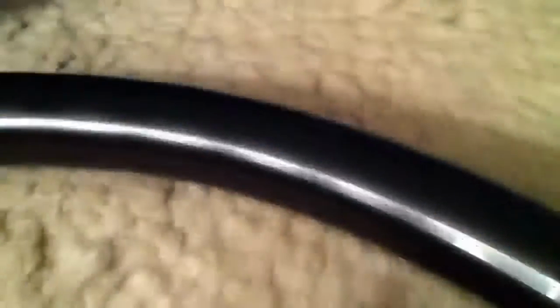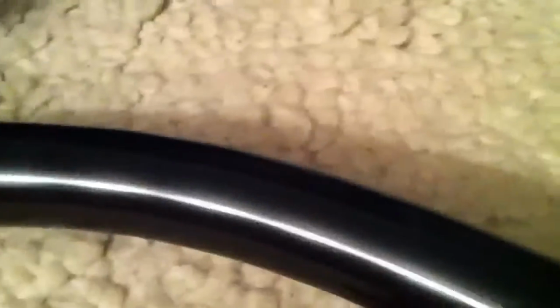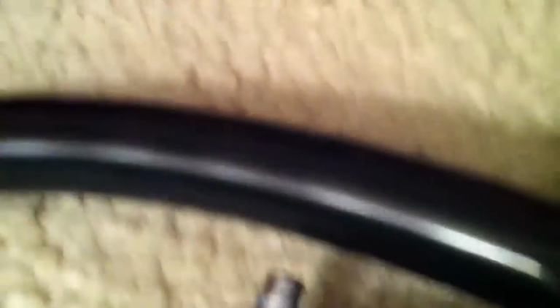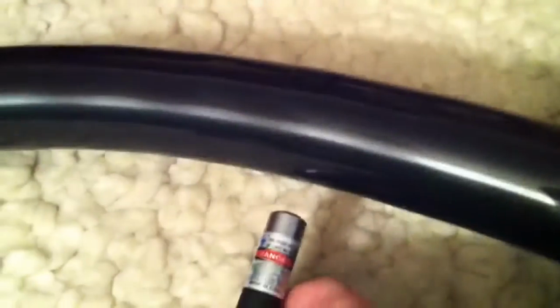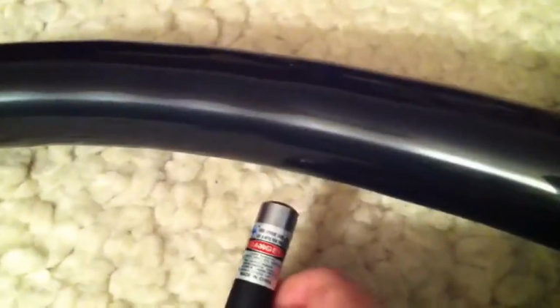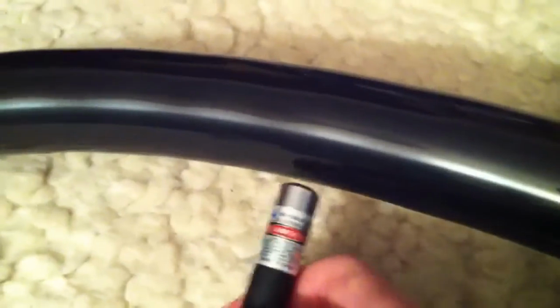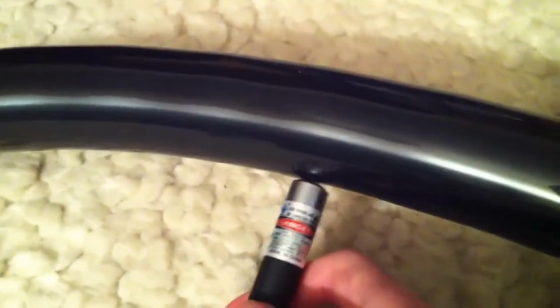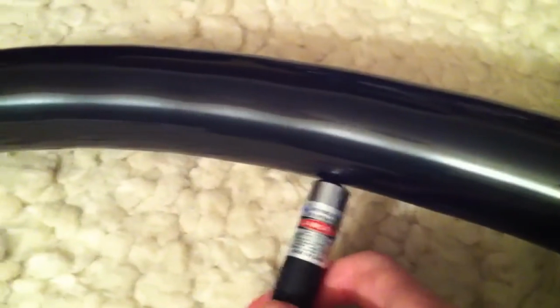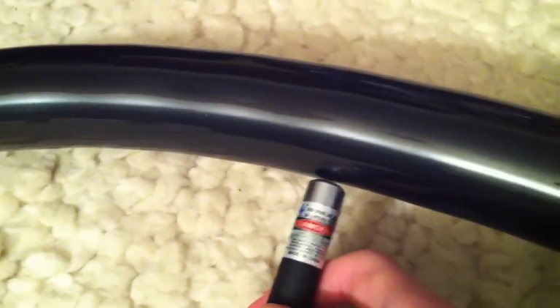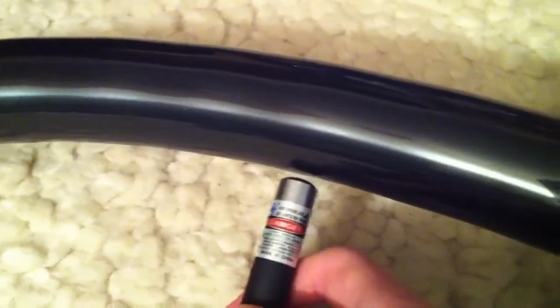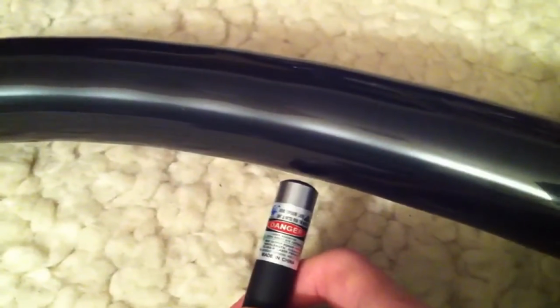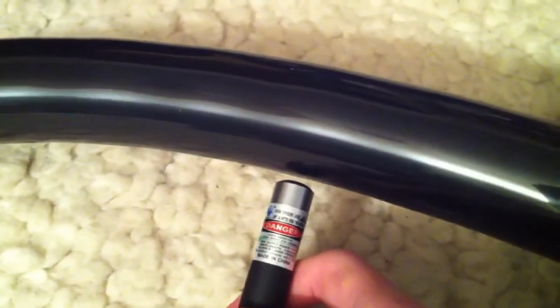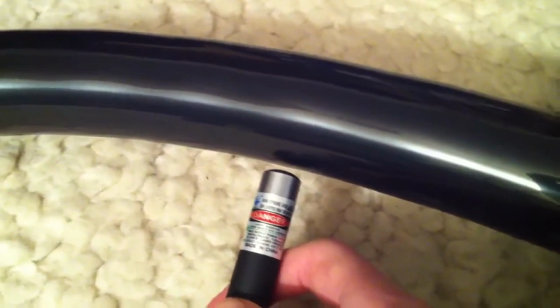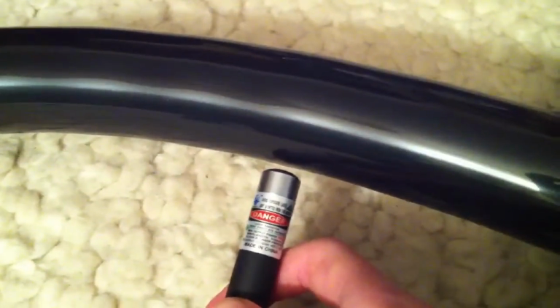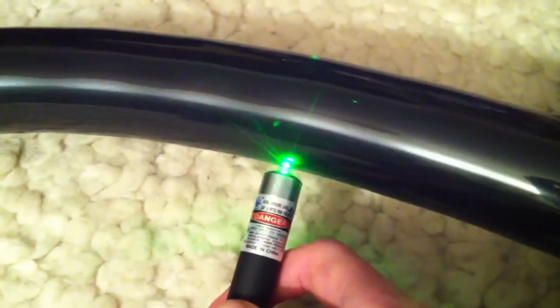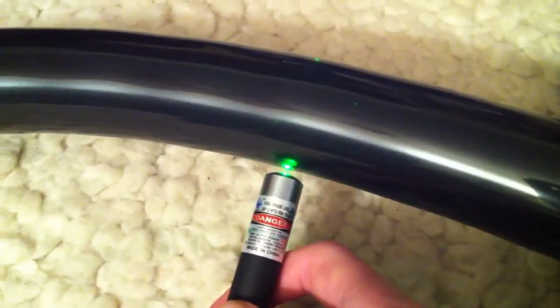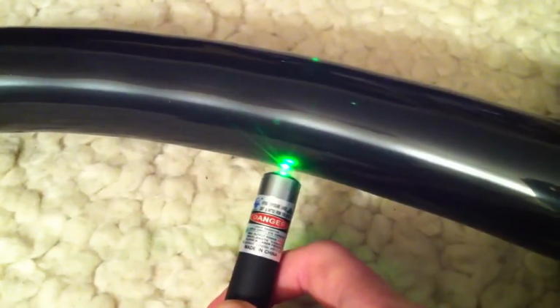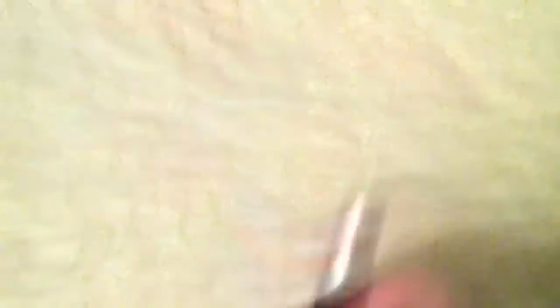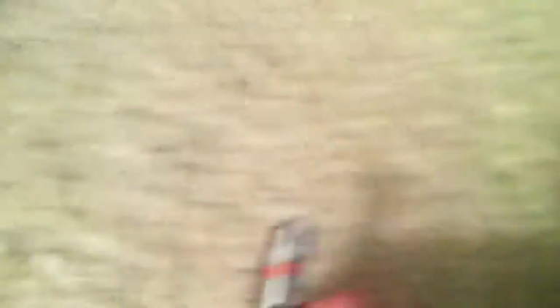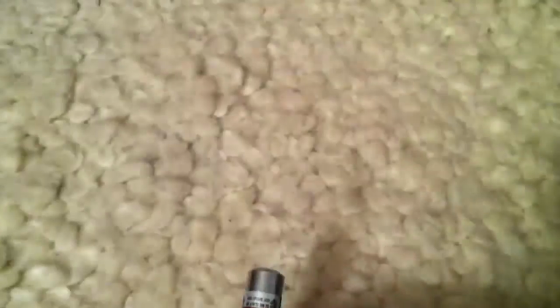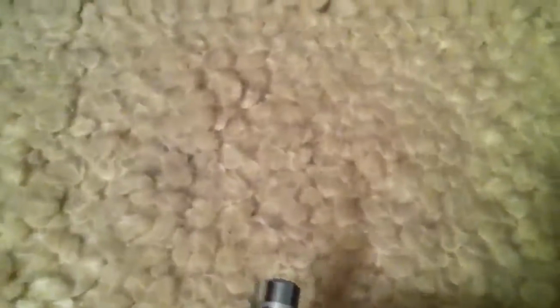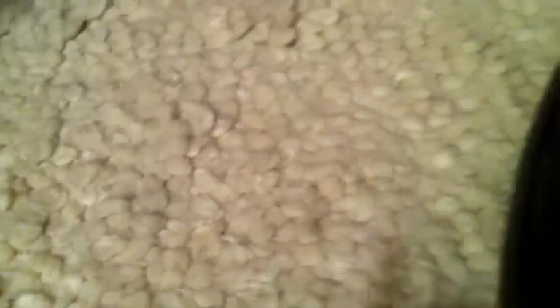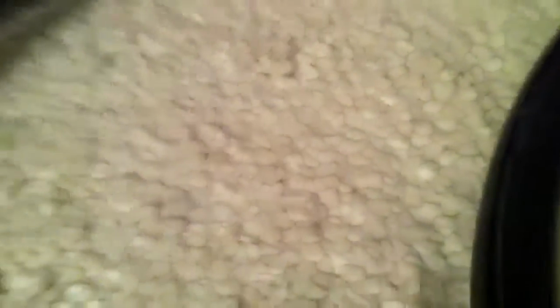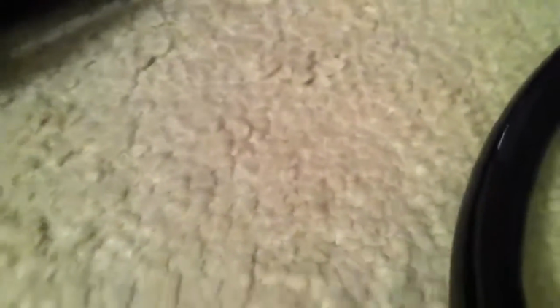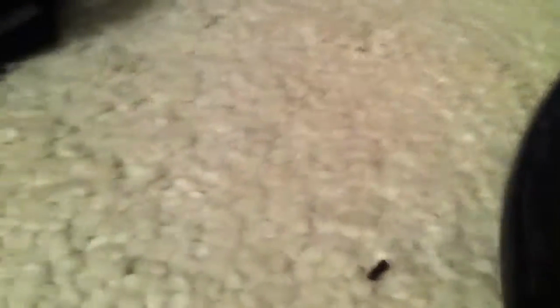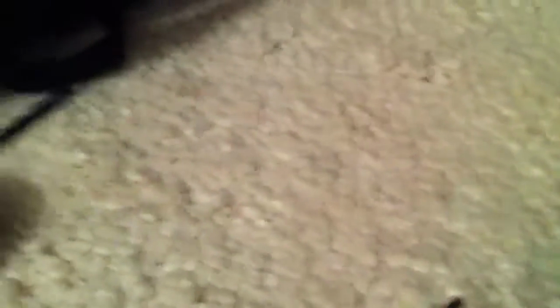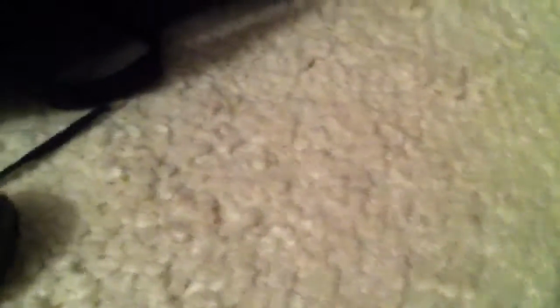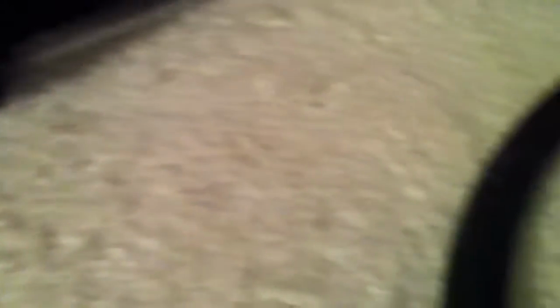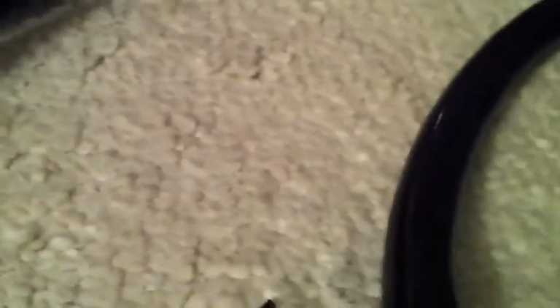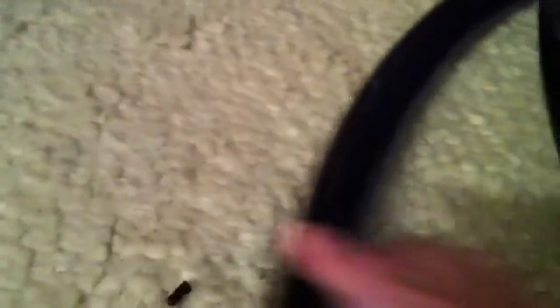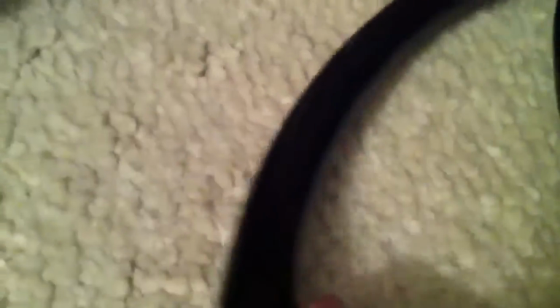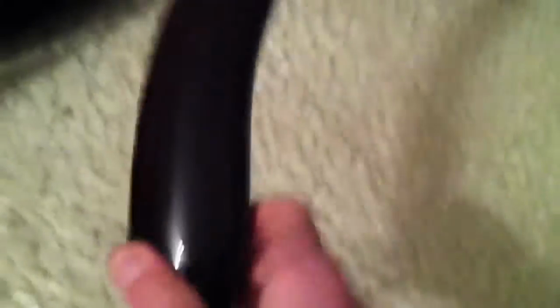Let's get started. I'm just going to put the laser up against it. Let's see how long it takes to pop. Wow — one down. It's really fast.